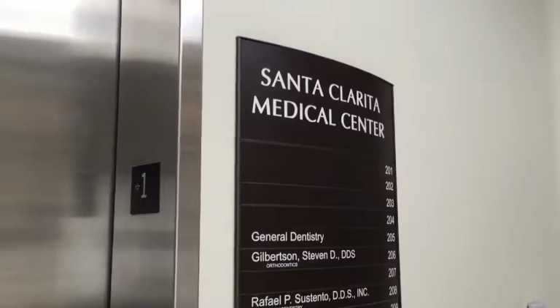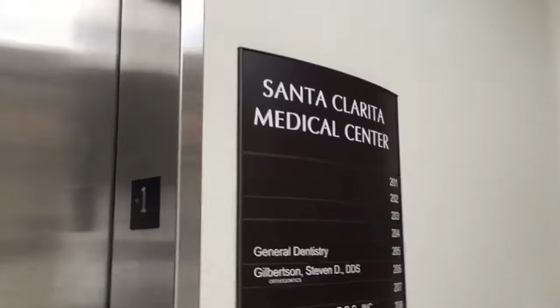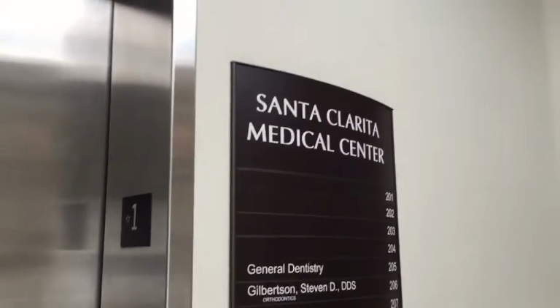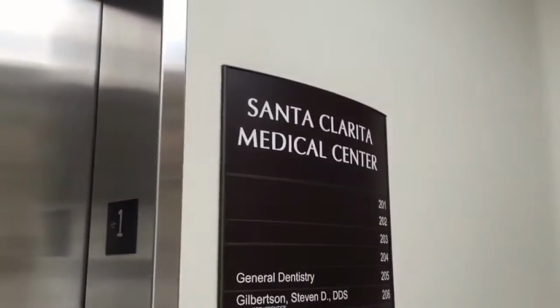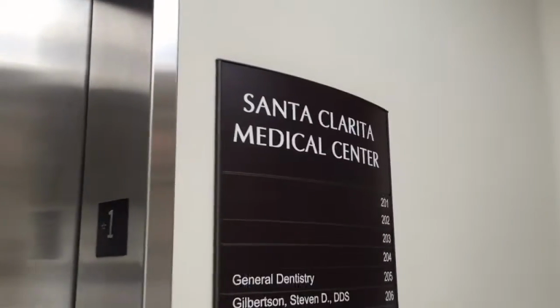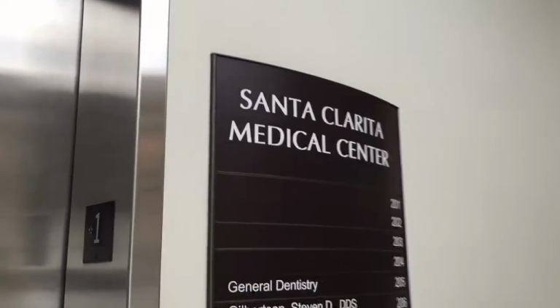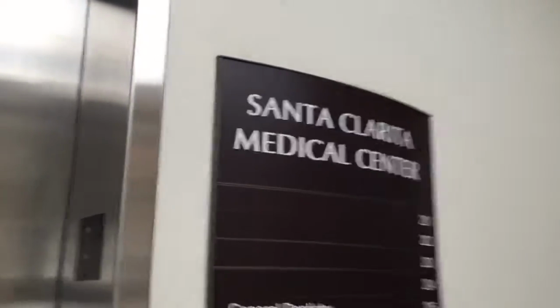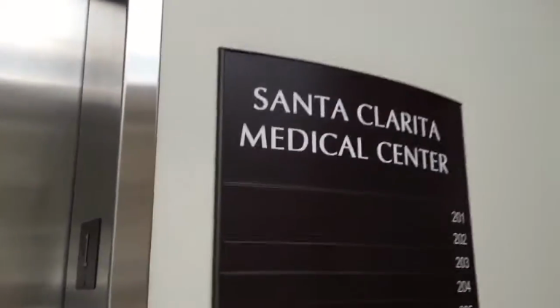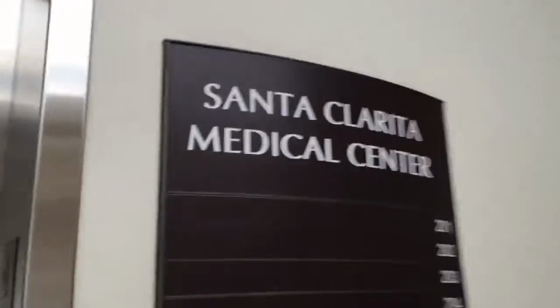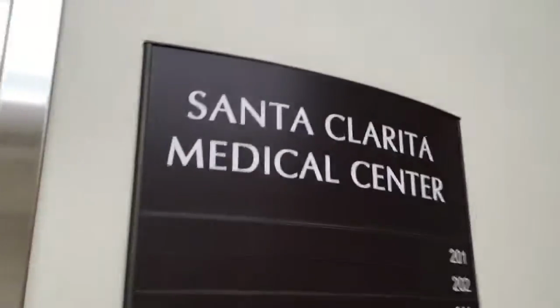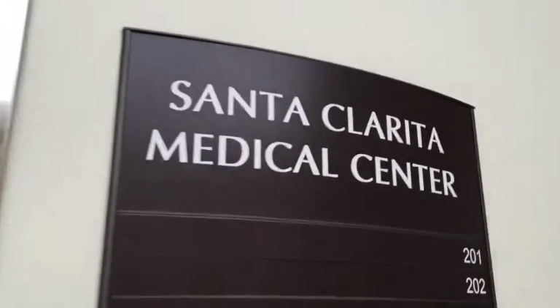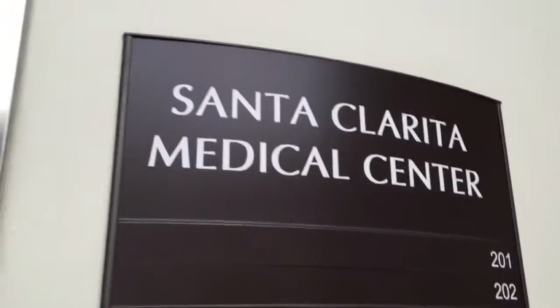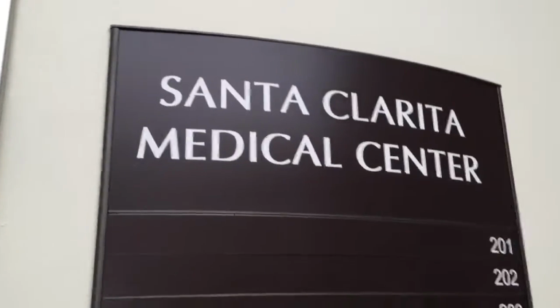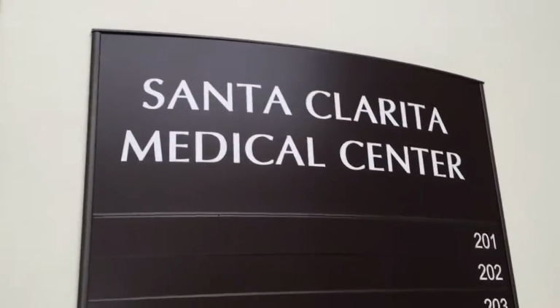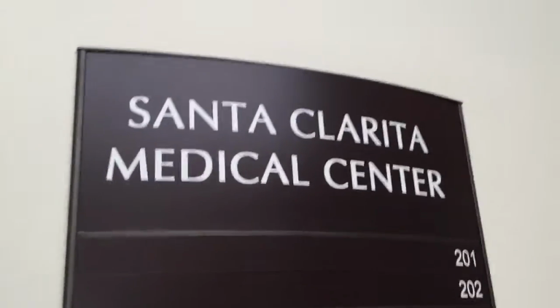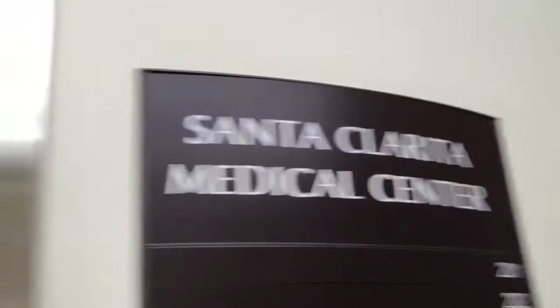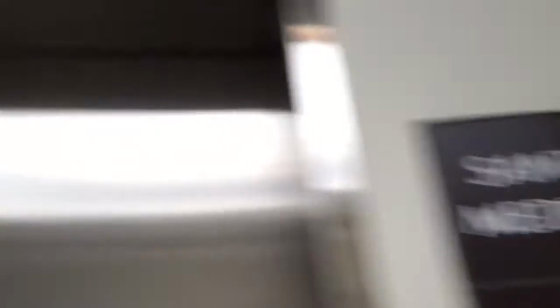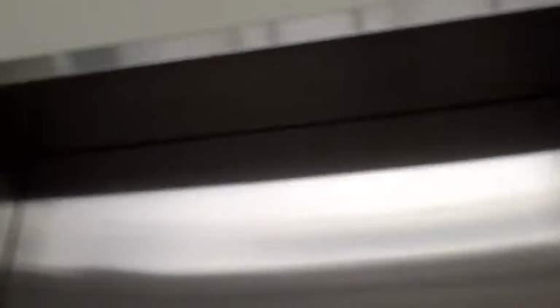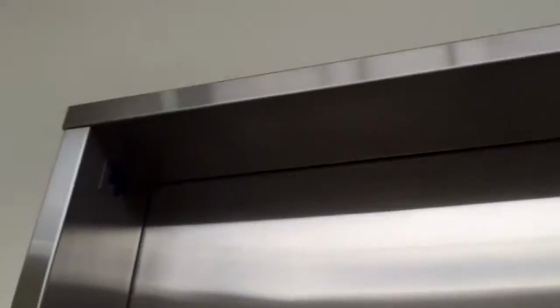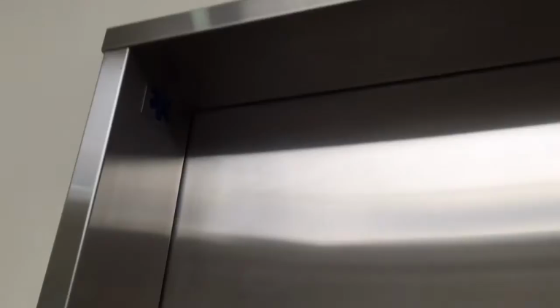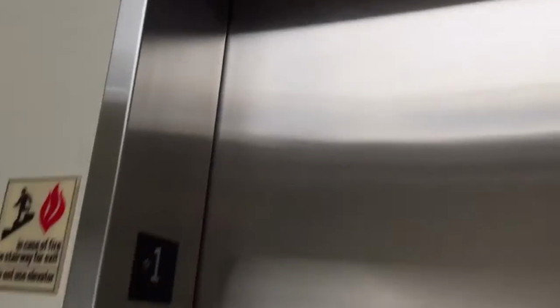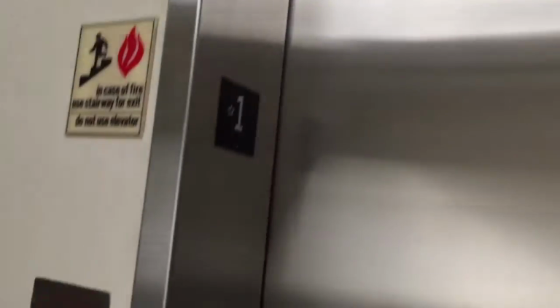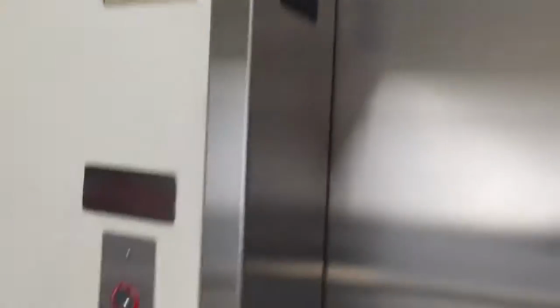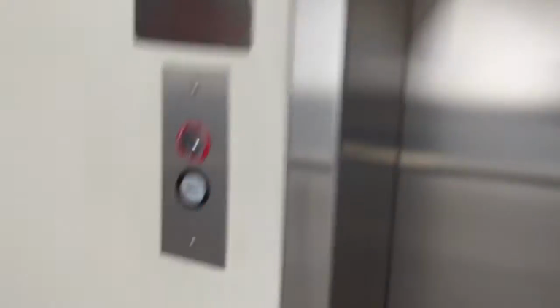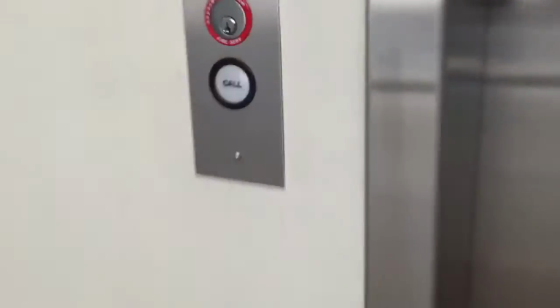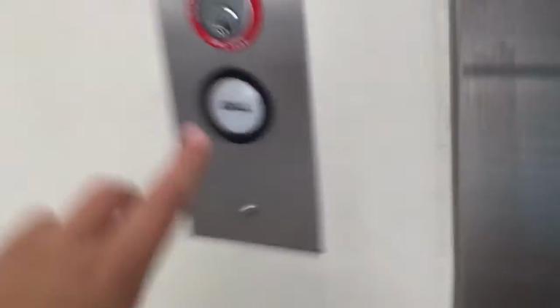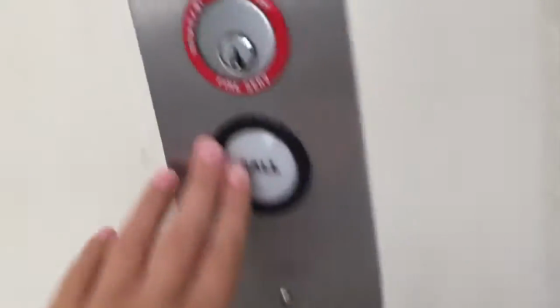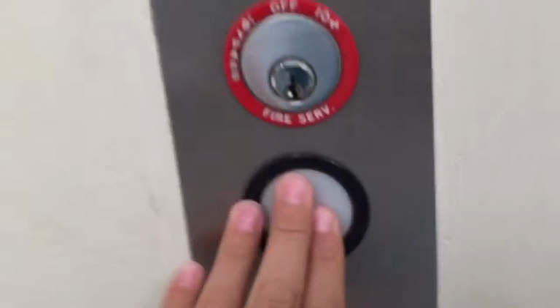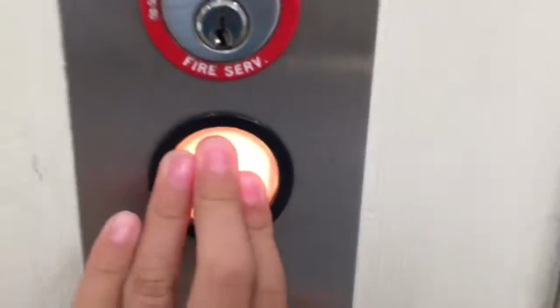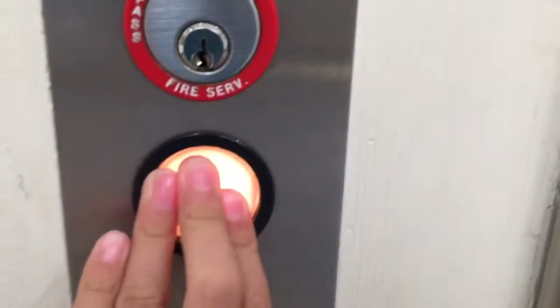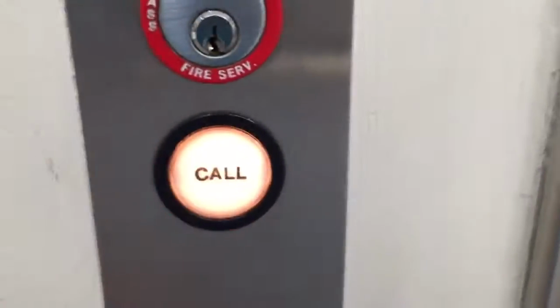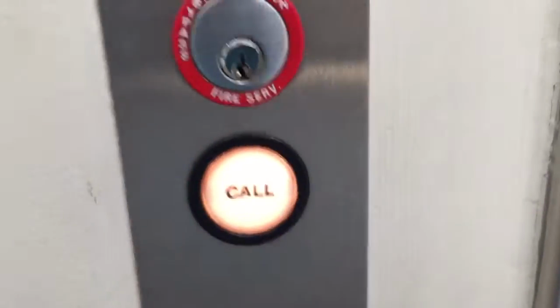Hey guys, my friend here at the Santa Clarita Medical Center, Santa Clarita, California. We have an Amtech Reliable elevator.